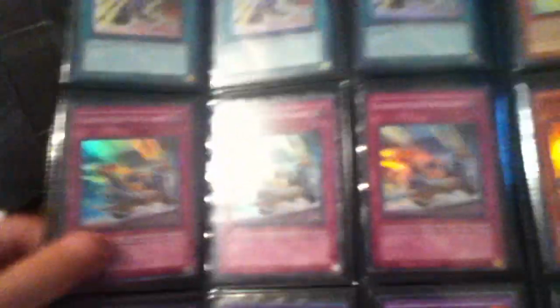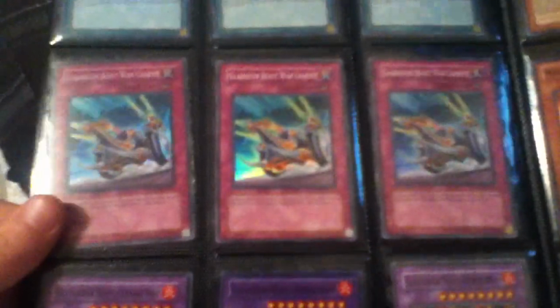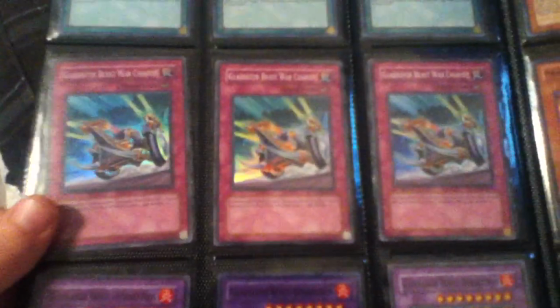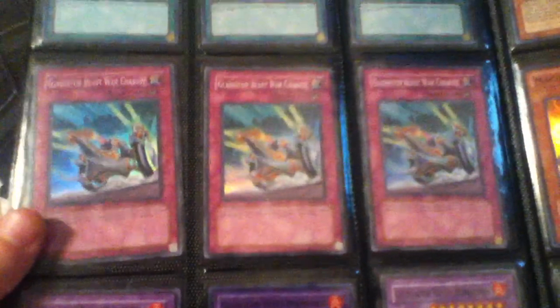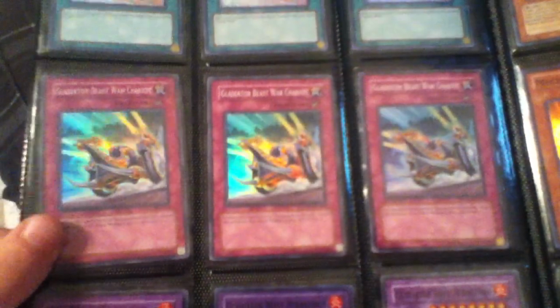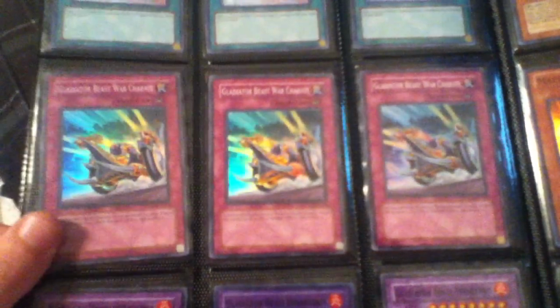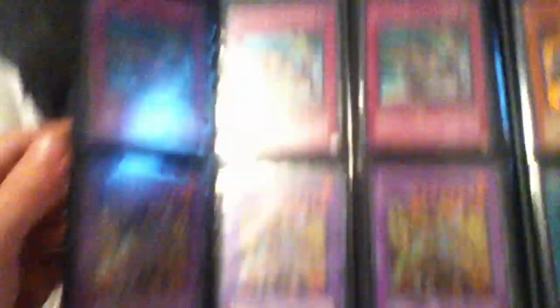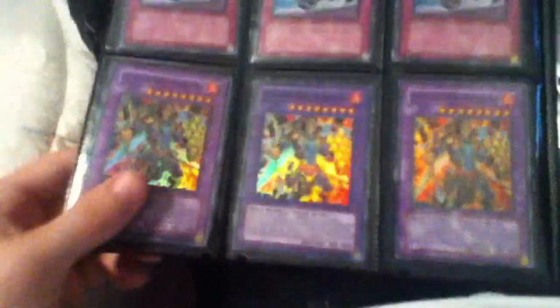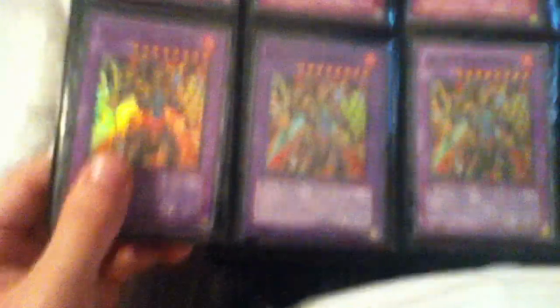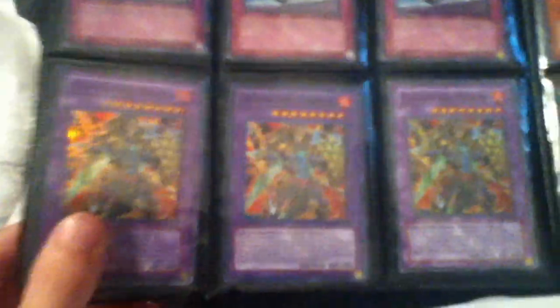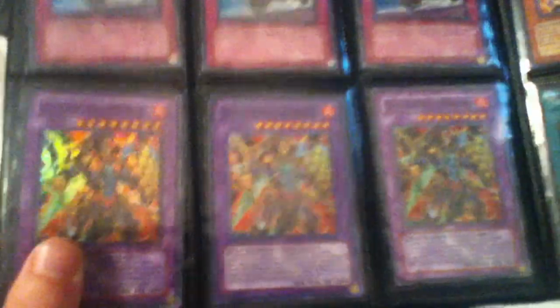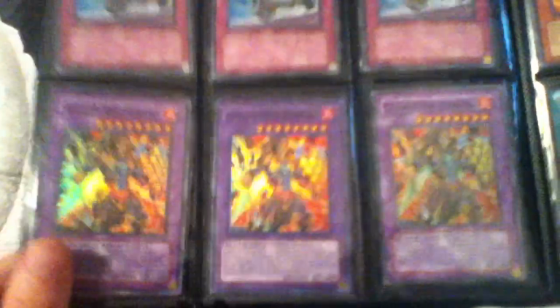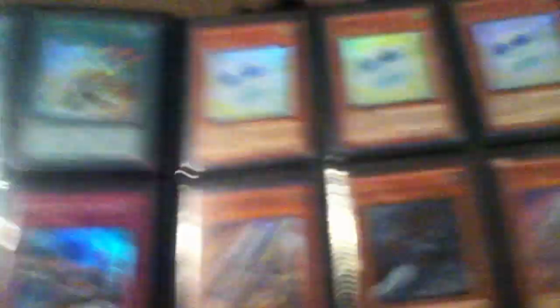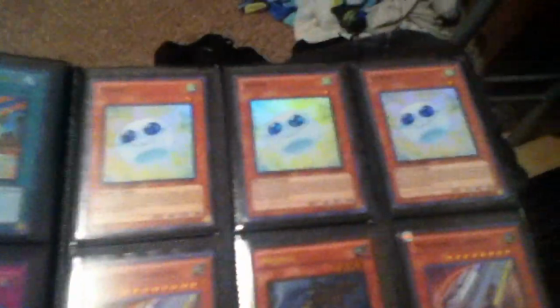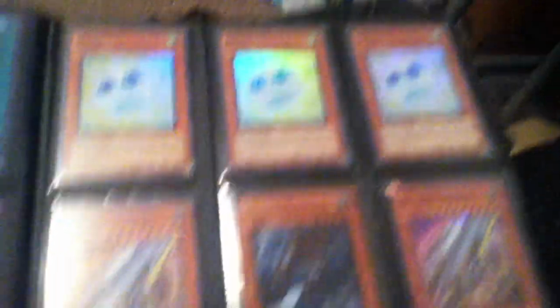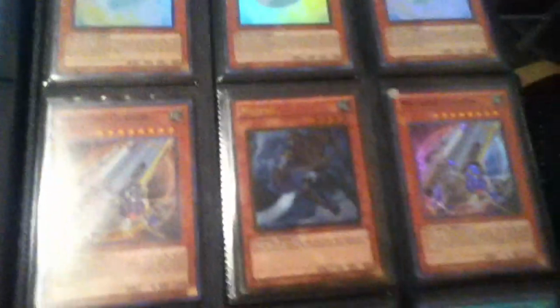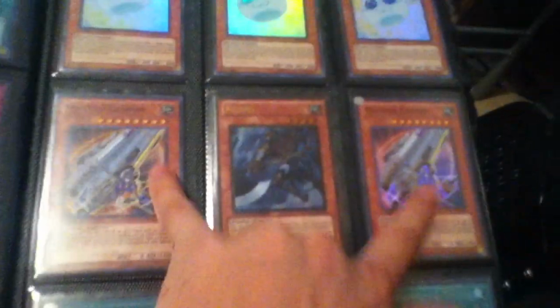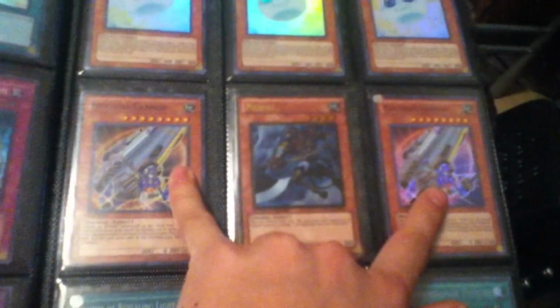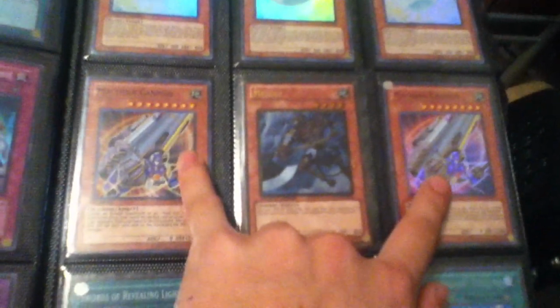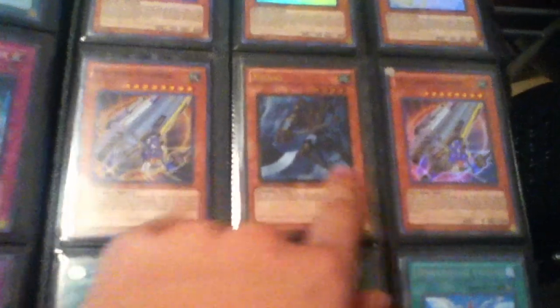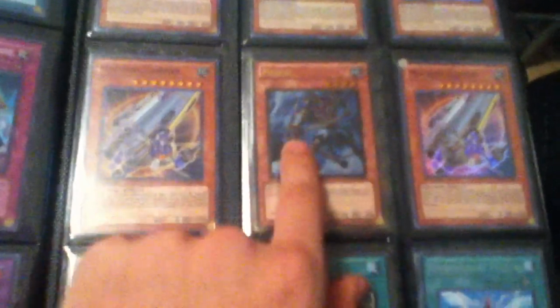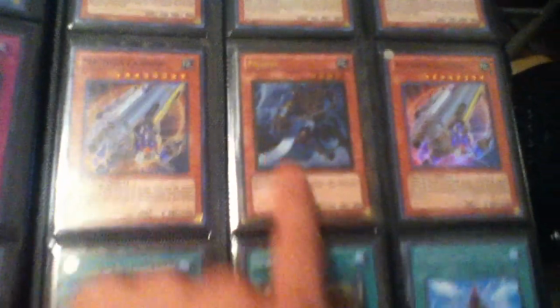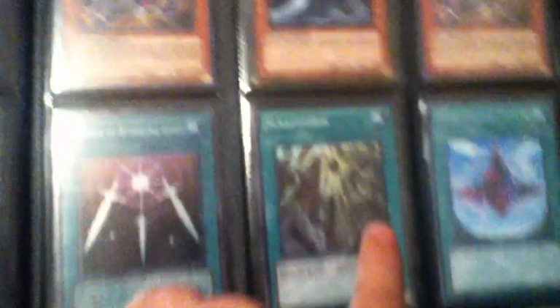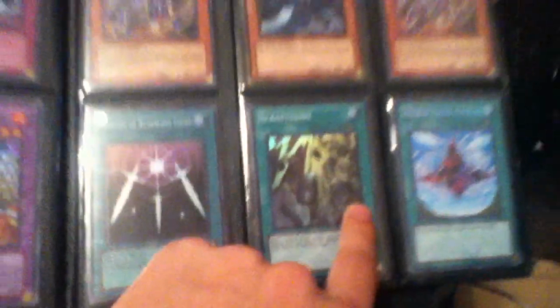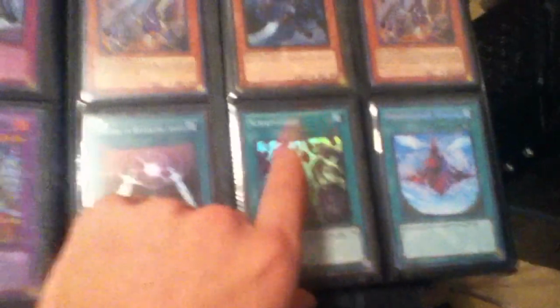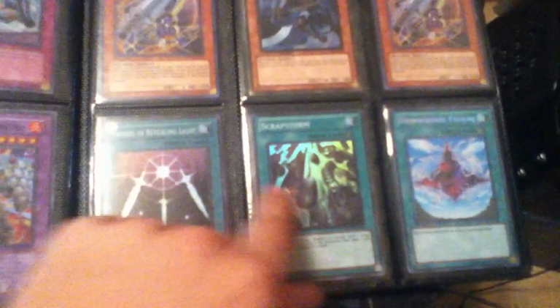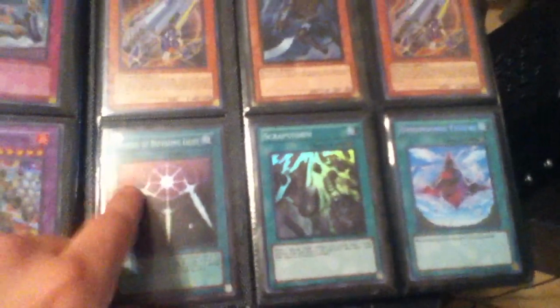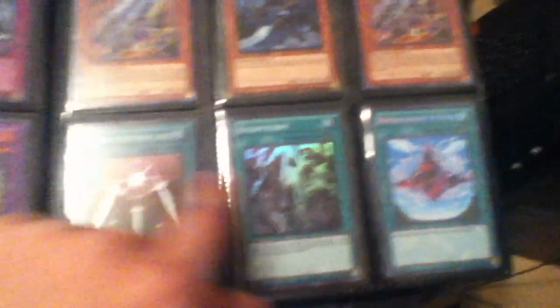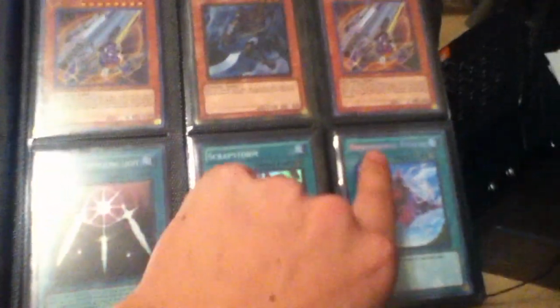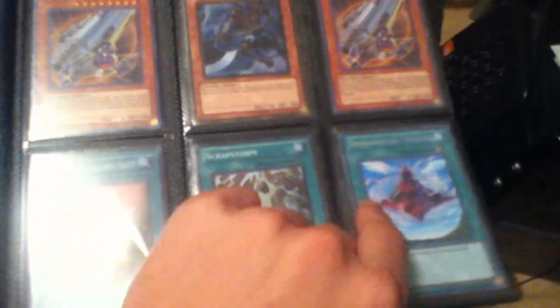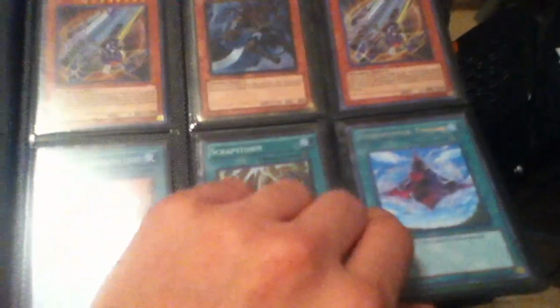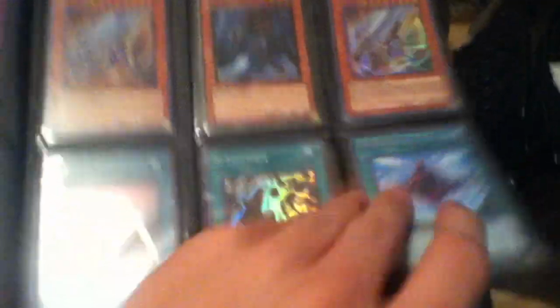3 Ultra Proving Grounds, 3 Super Gladiator Beast War Chariots, 3 Super Heraklinos, 3 Super Spore, 2 Super Machina Cannons, Gold Mizuki, Super Scrapstorm, Super Swords, Secret D-Fissure.